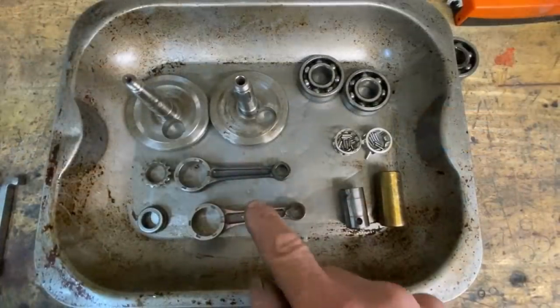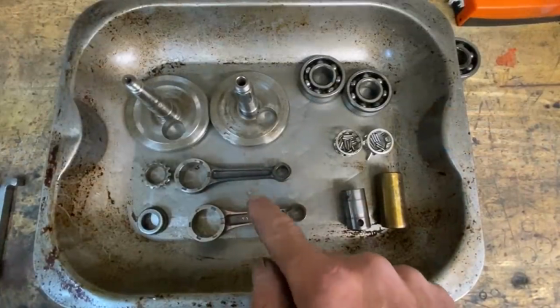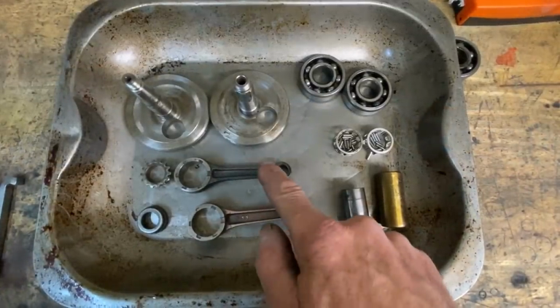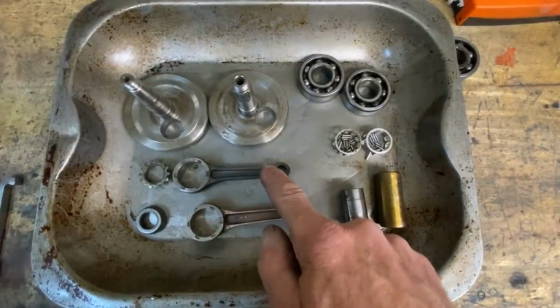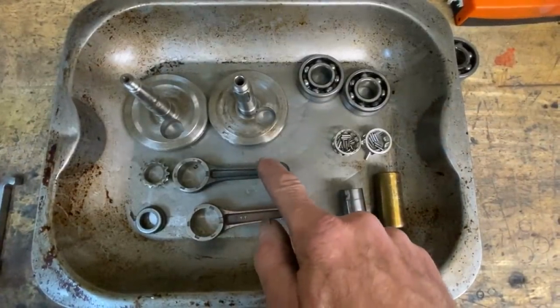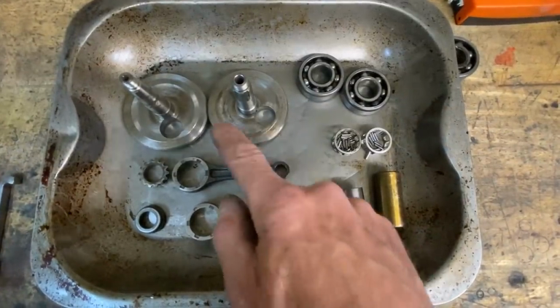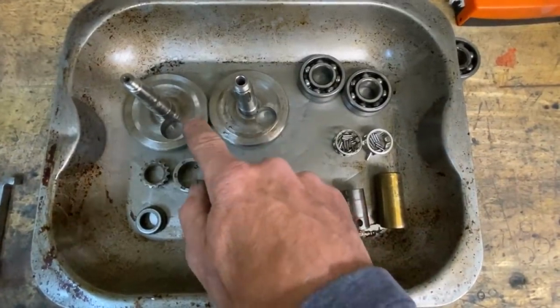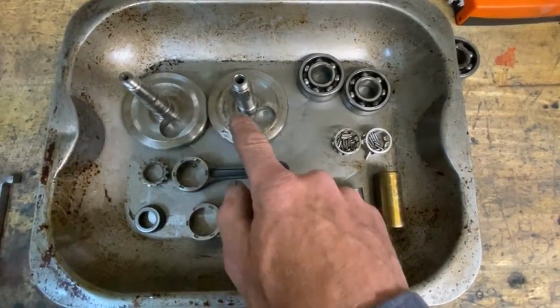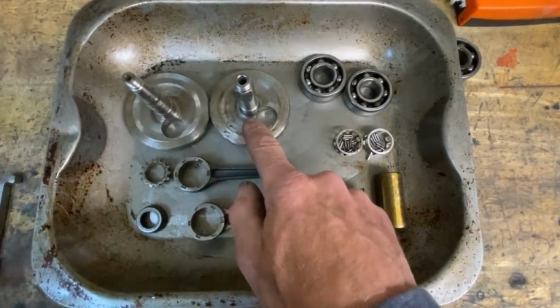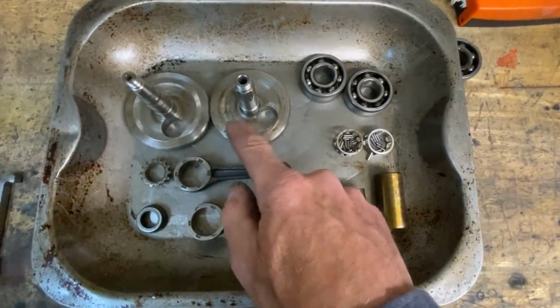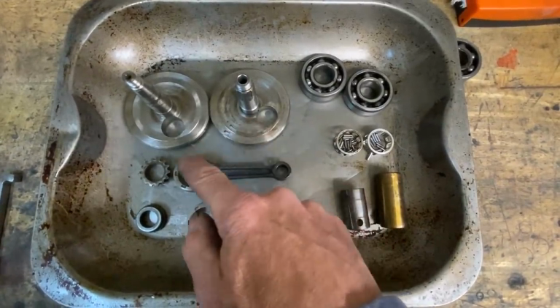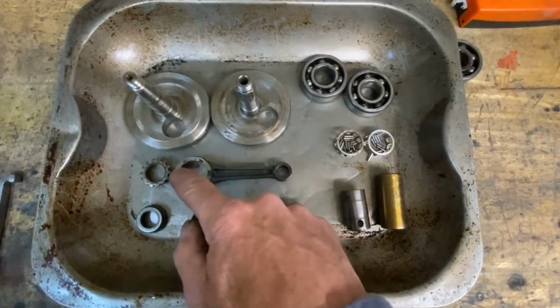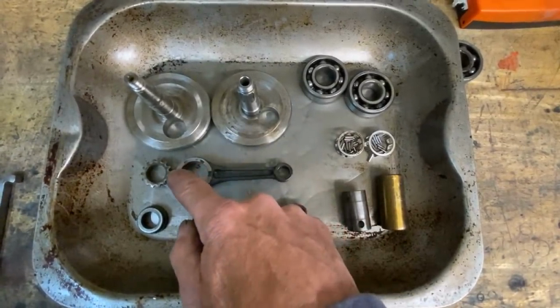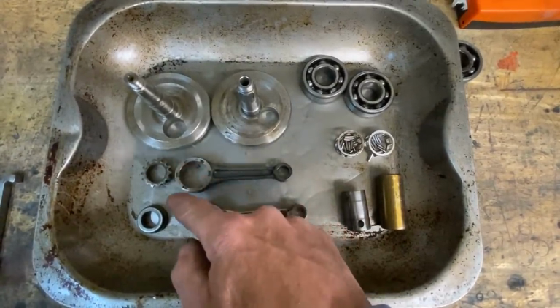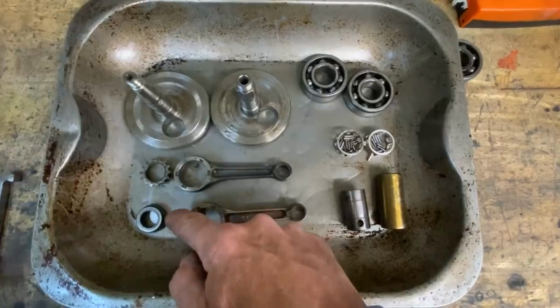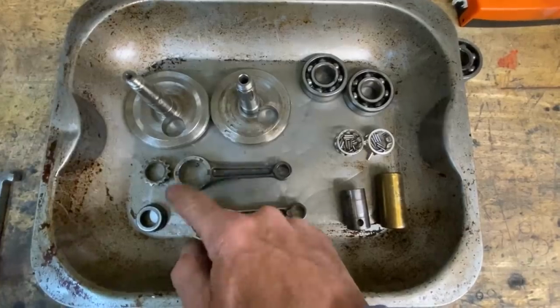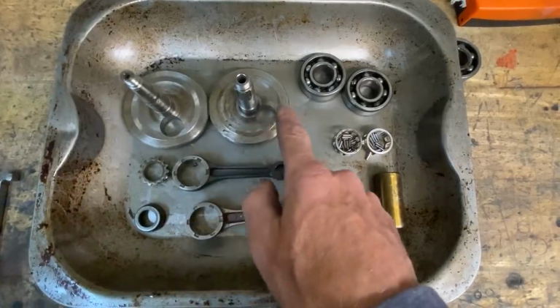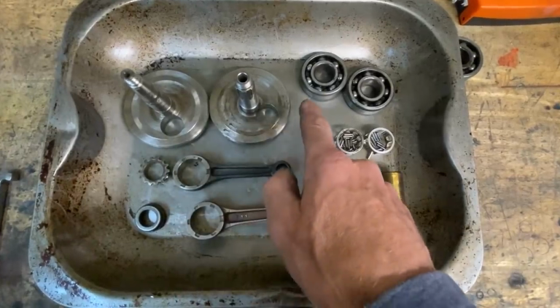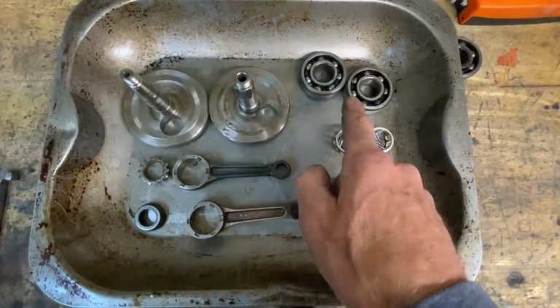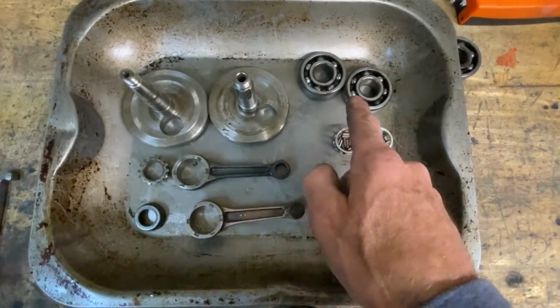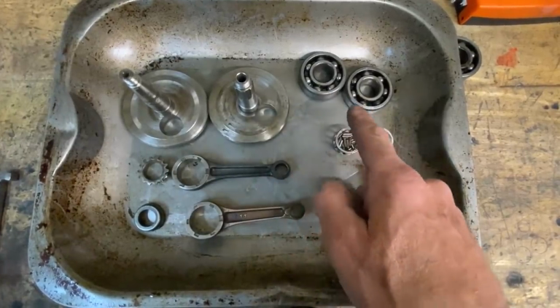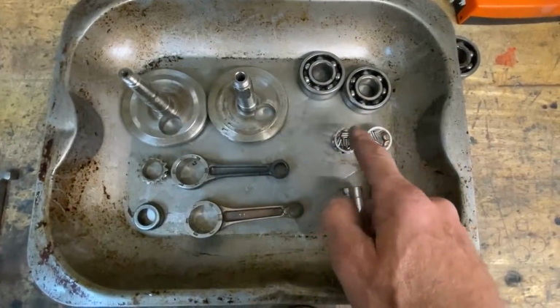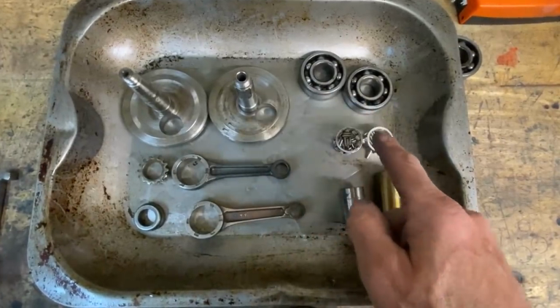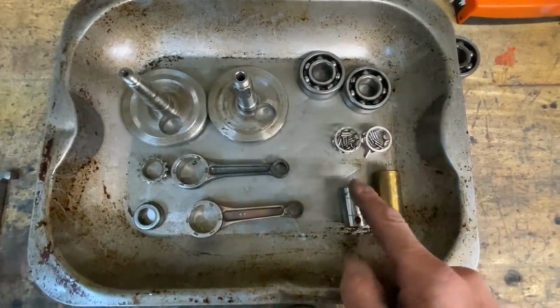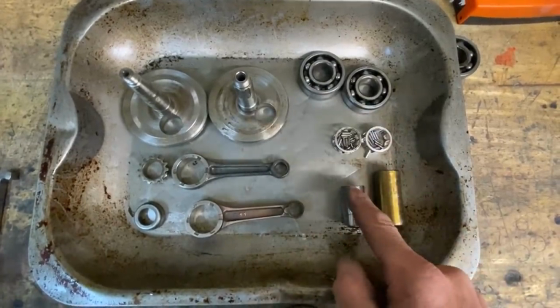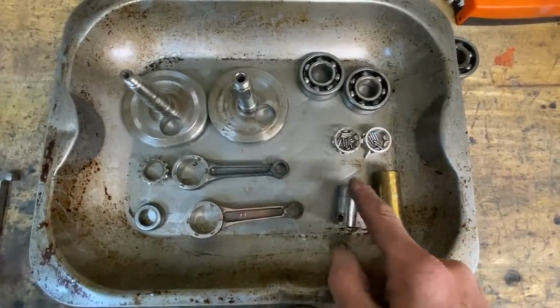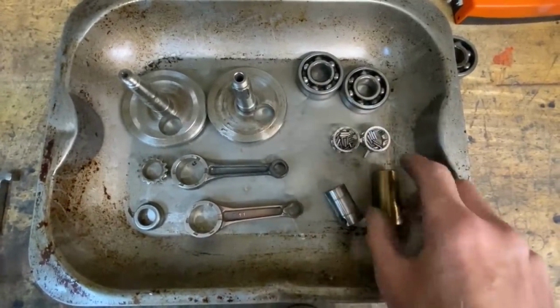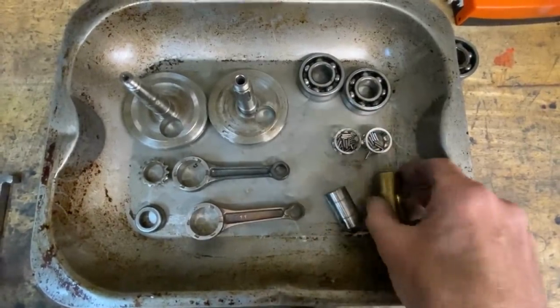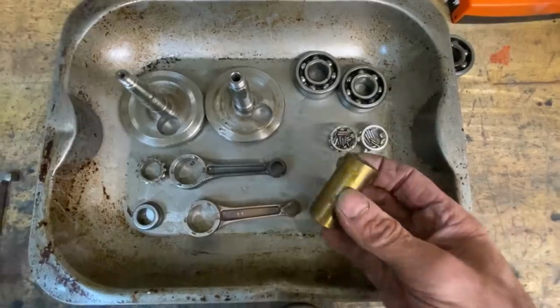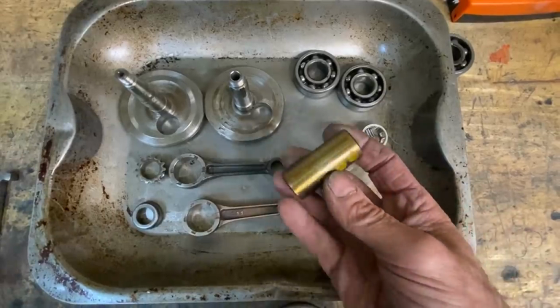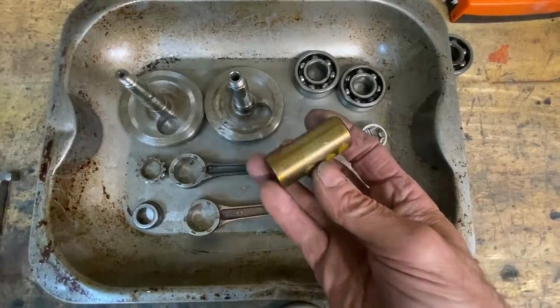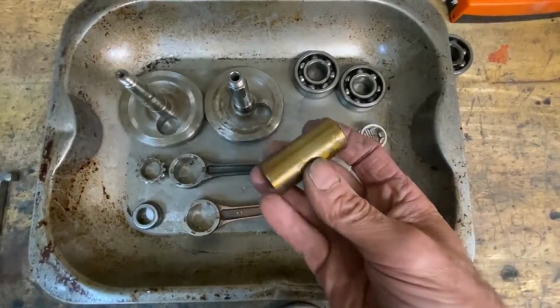With both crankshafts stripped, these are the parts I'll need: the two flywheels, two connecting rods, two main bearings, two big-end bearings, and the crank pin — and this one's just a bit longer.